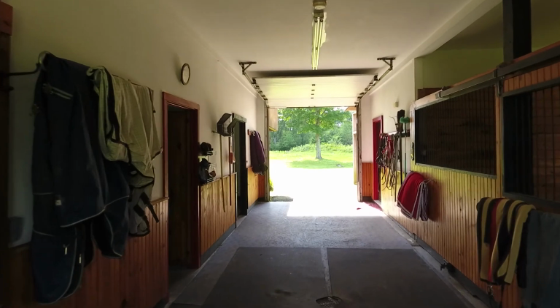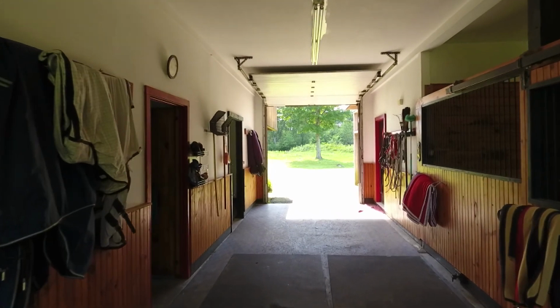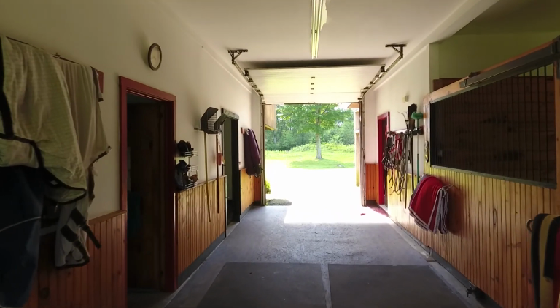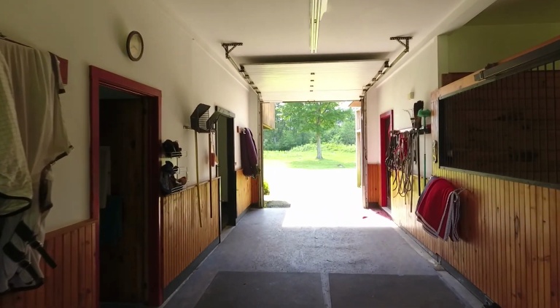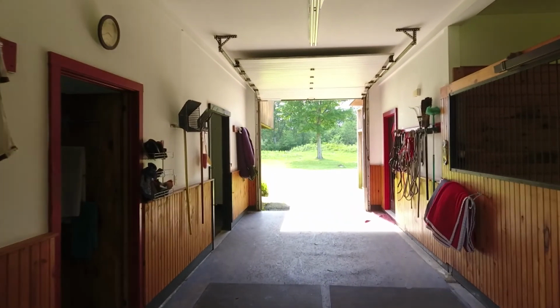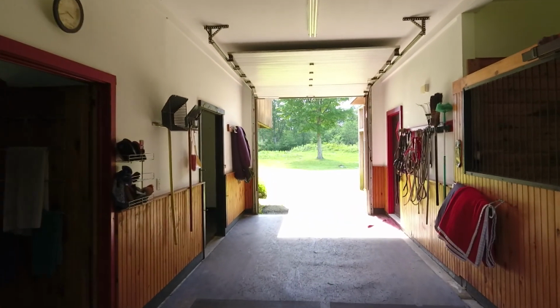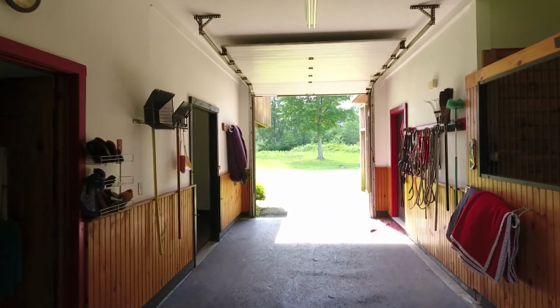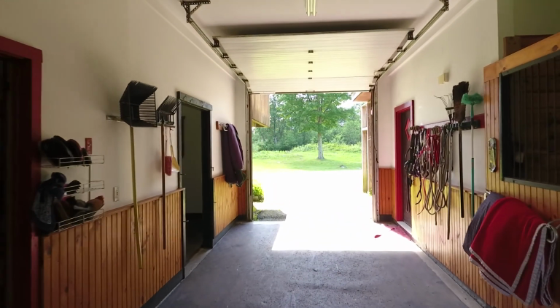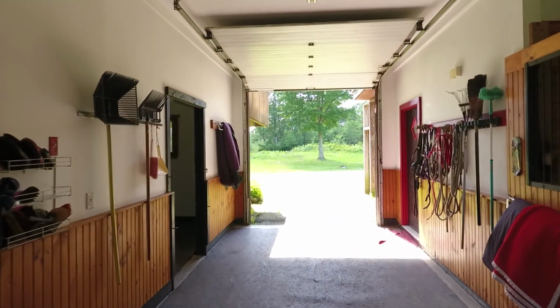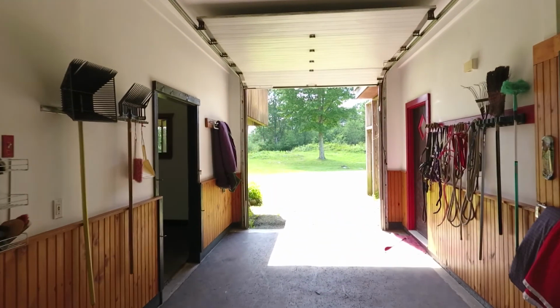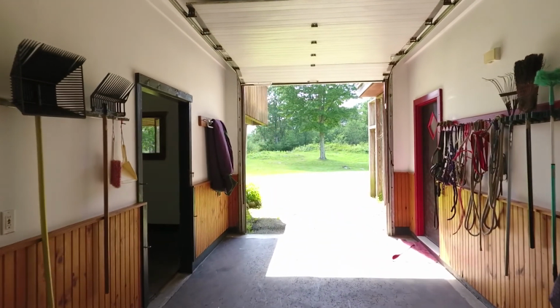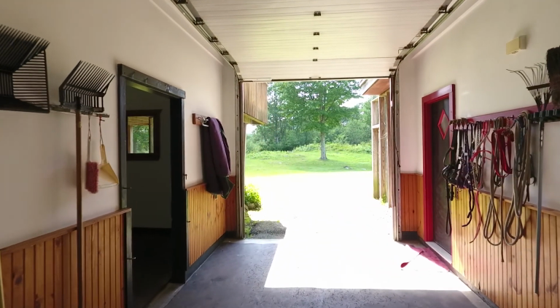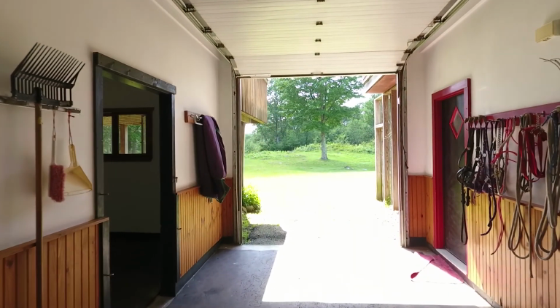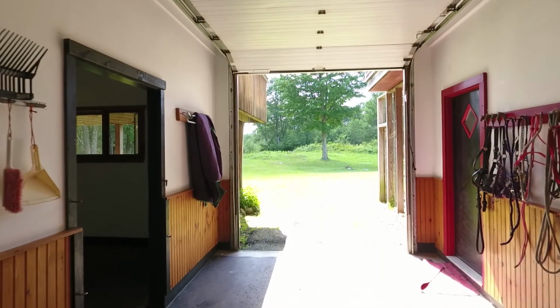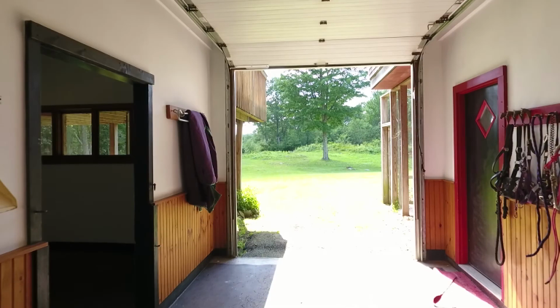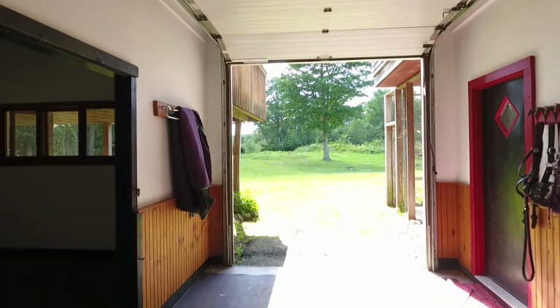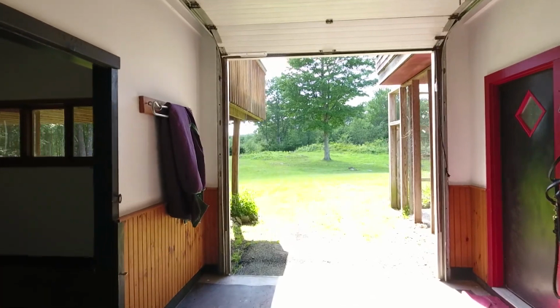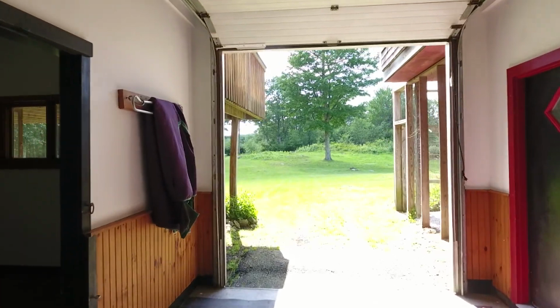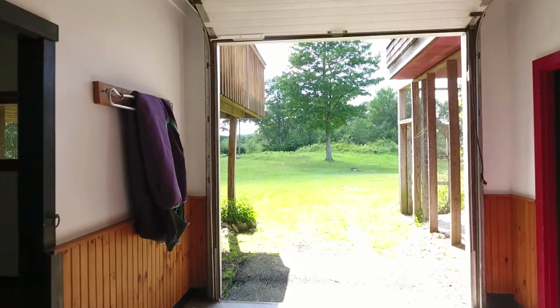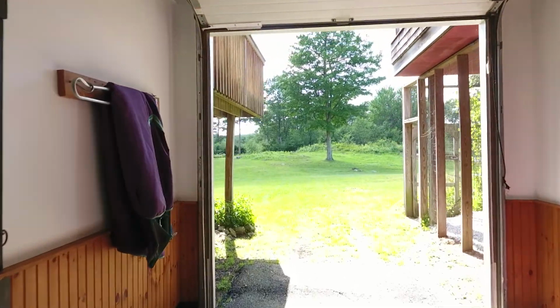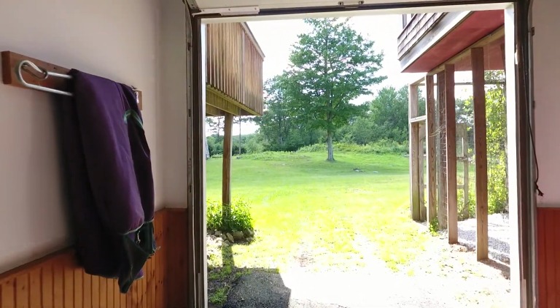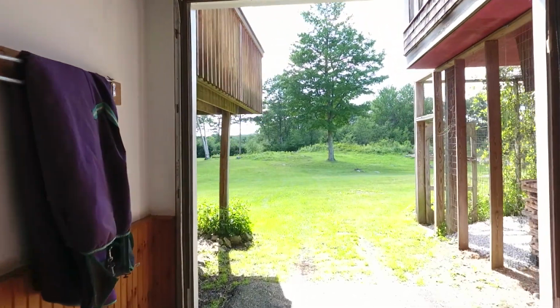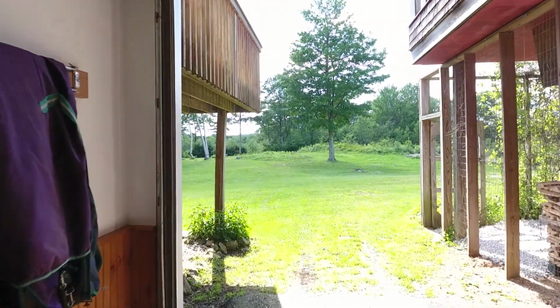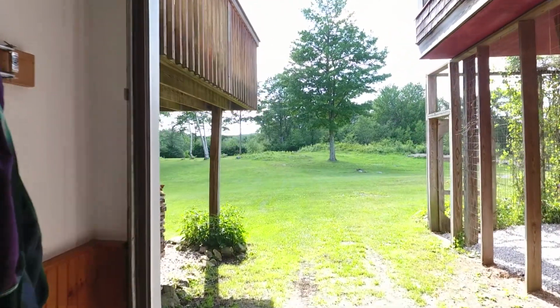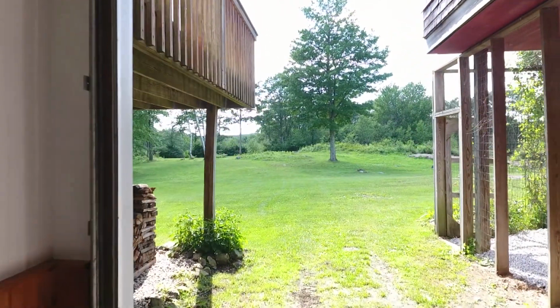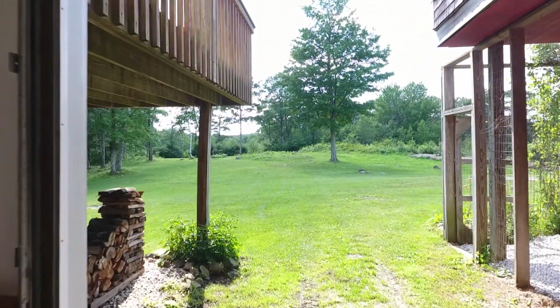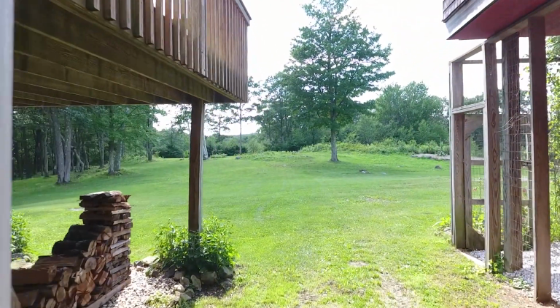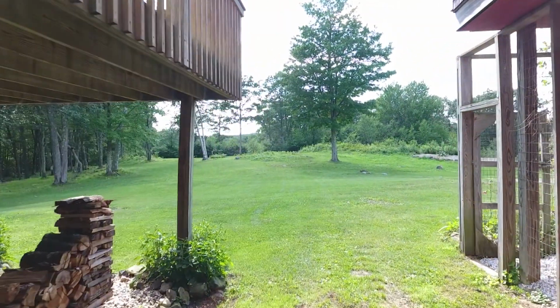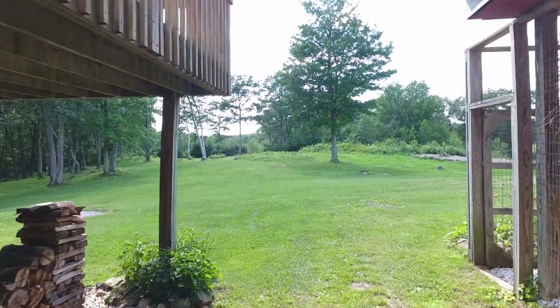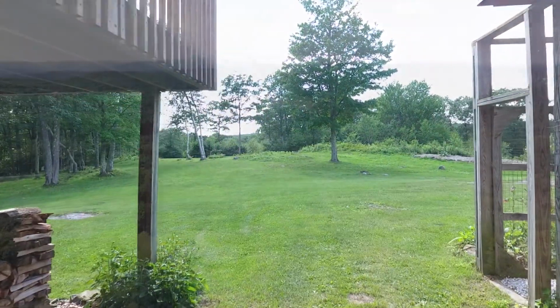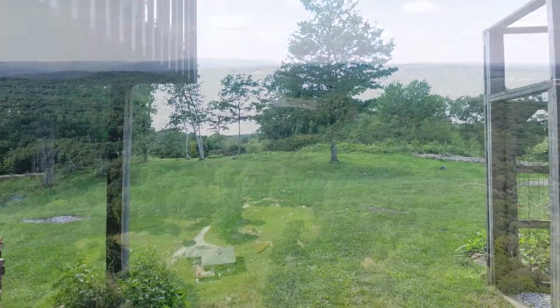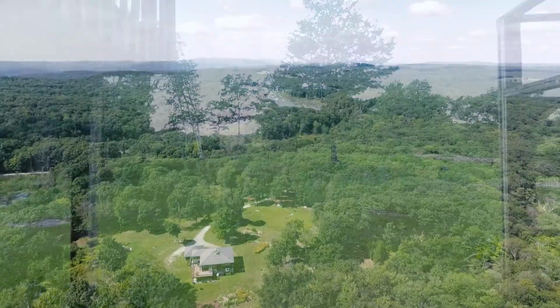Atop the barn is a spacious, light-filled two-bedroom living space — a perfect retreat to enjoy serenity and those stunning views.